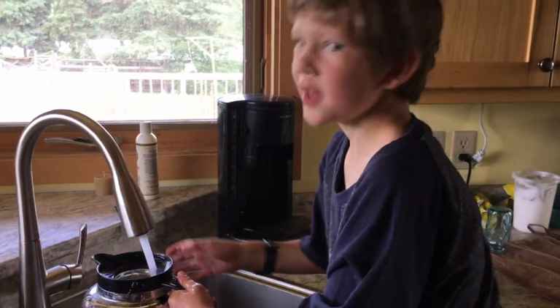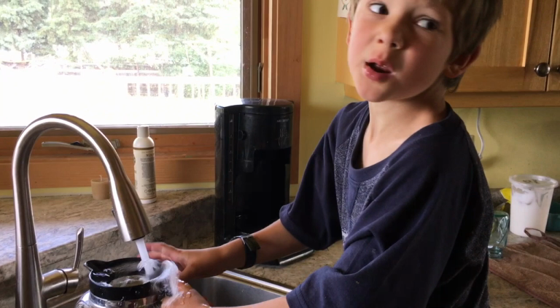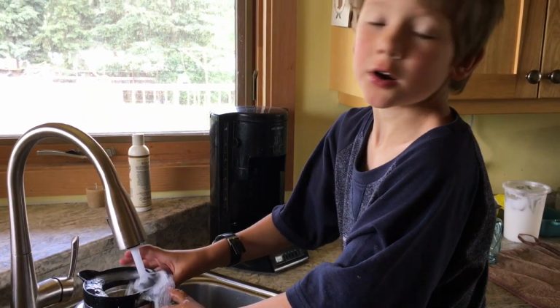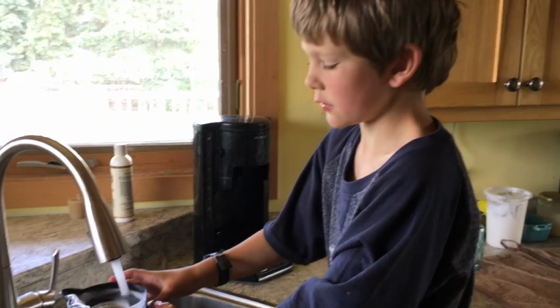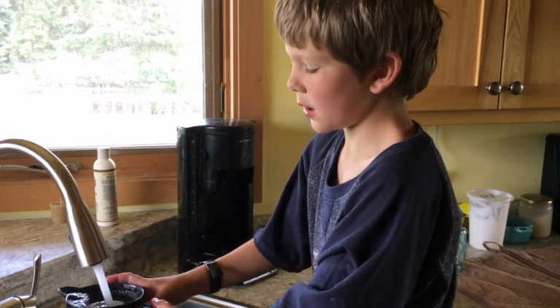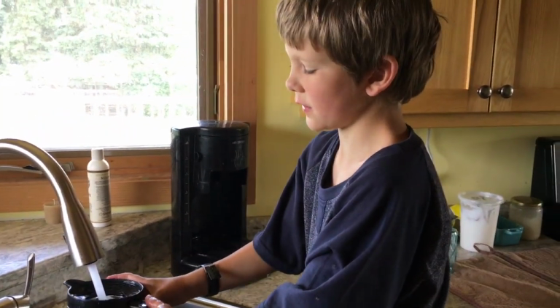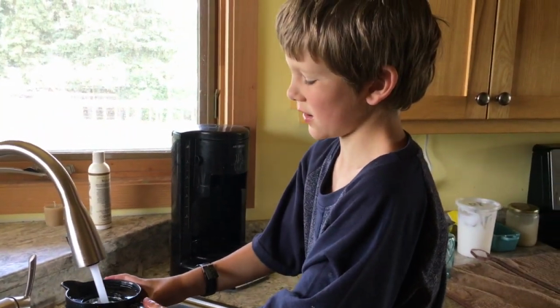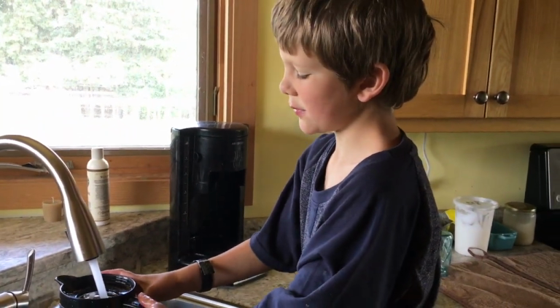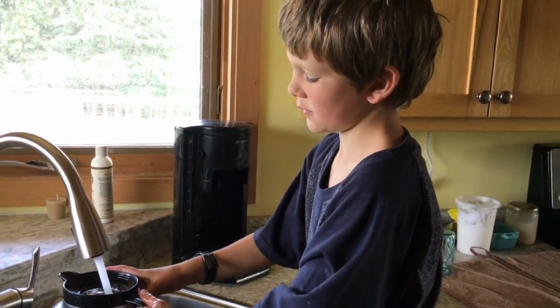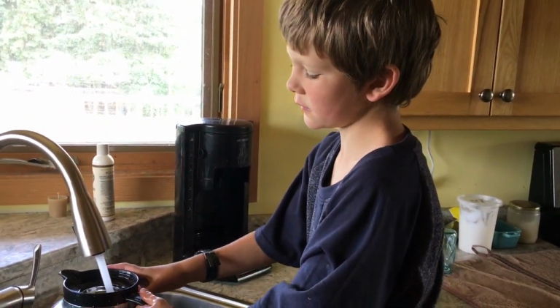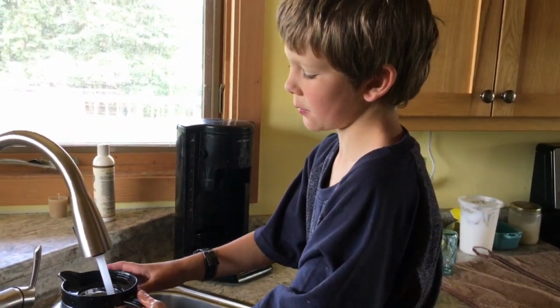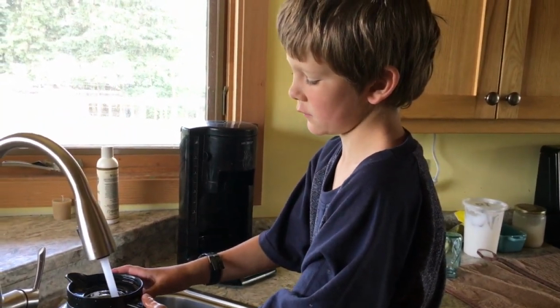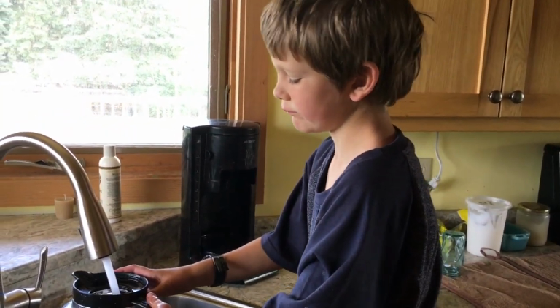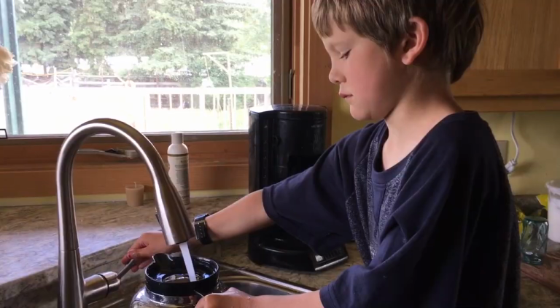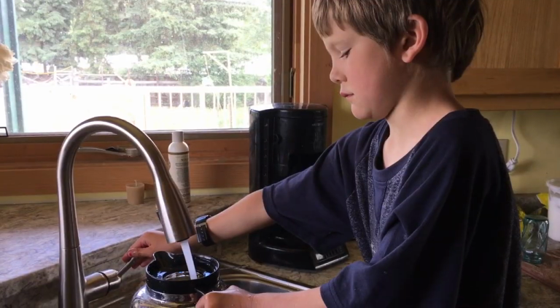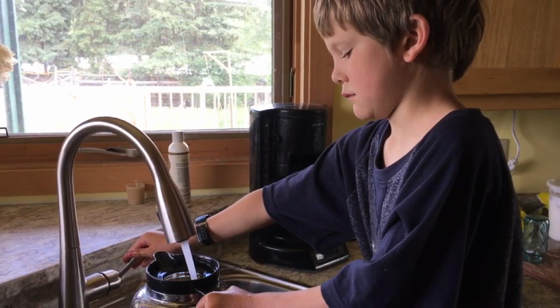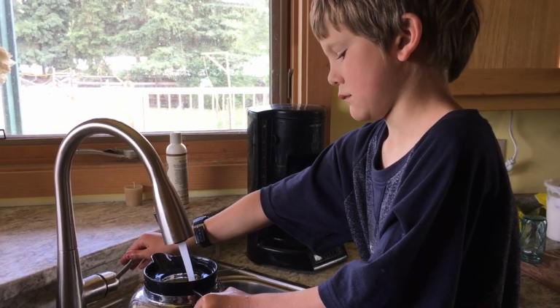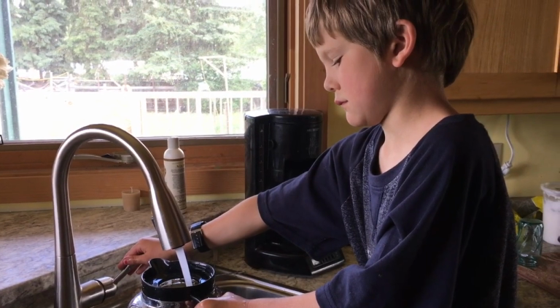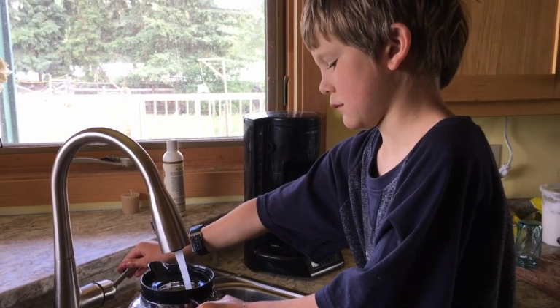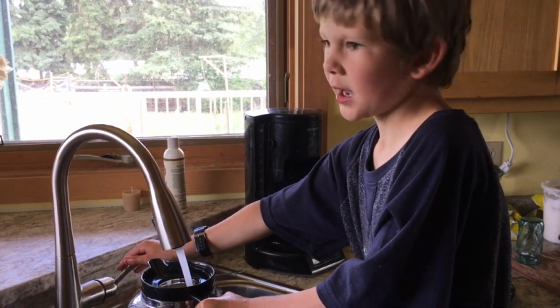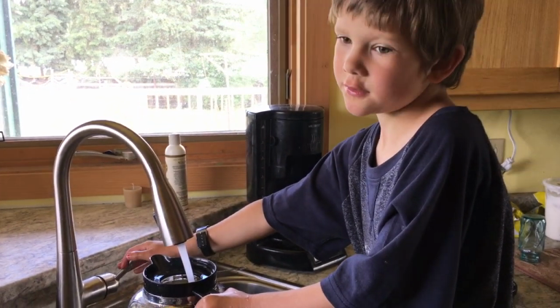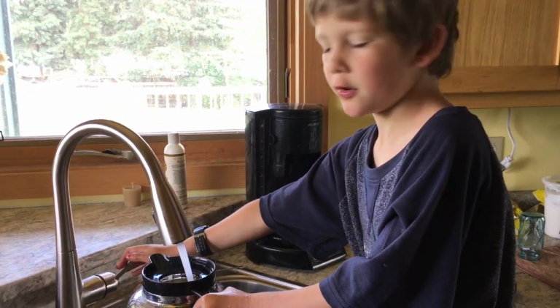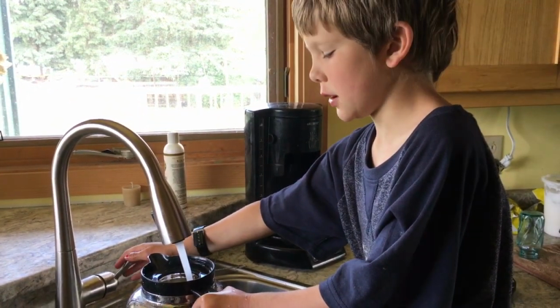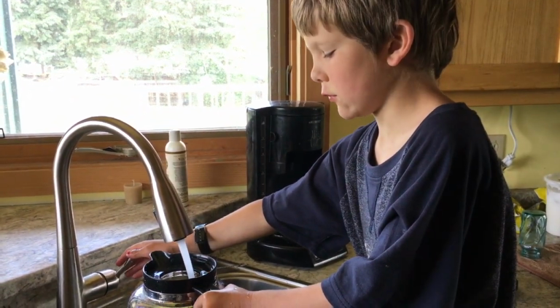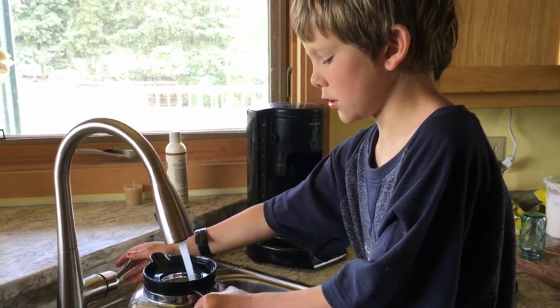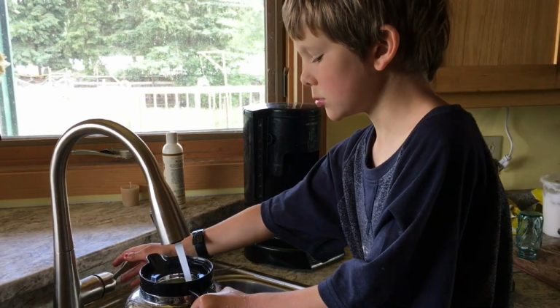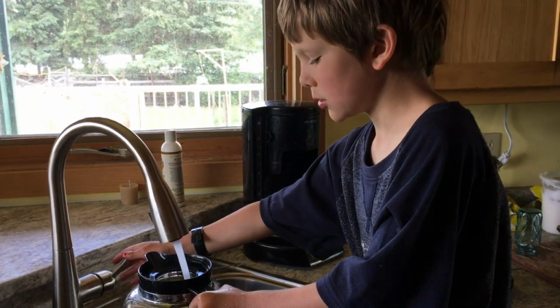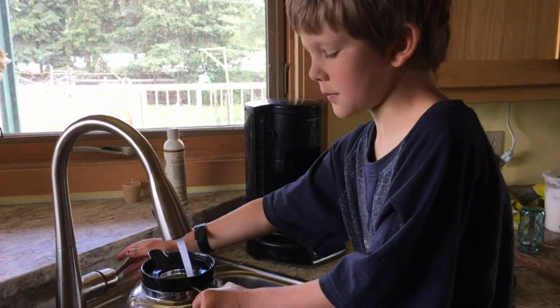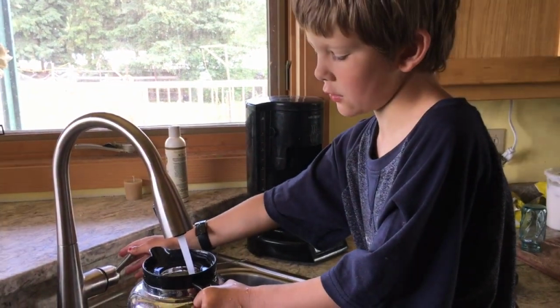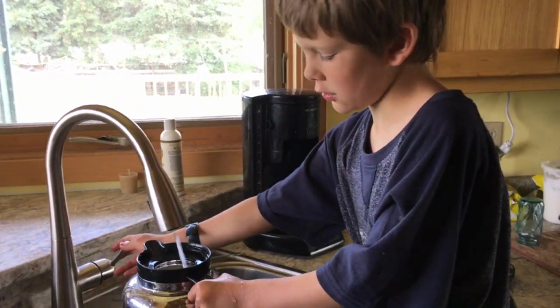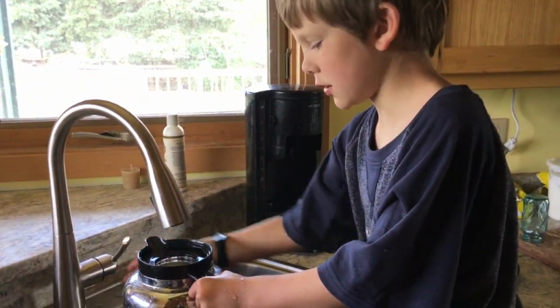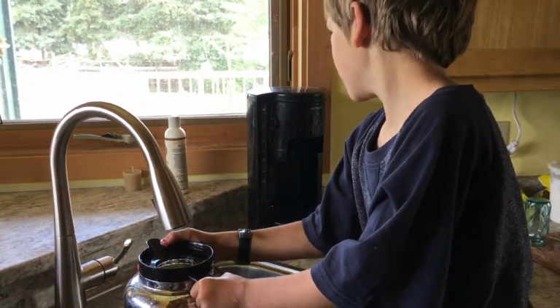It doesn't matter what water you use, but I'm going to tell you something about this. You just need a couple steps. And you fill it up all the way with cold water. It doesn't matter if it's all the way.